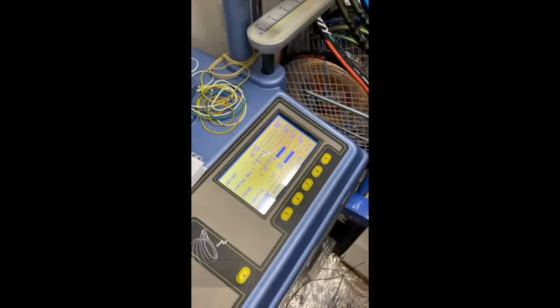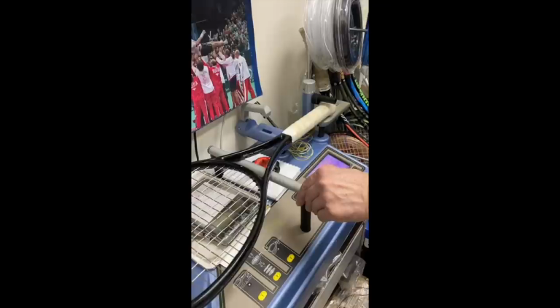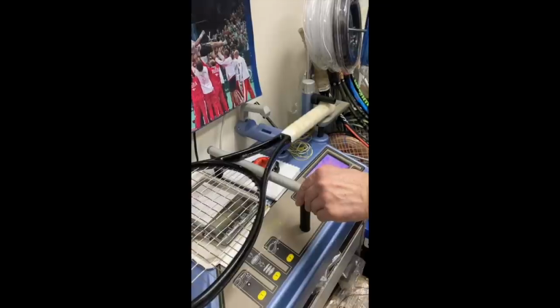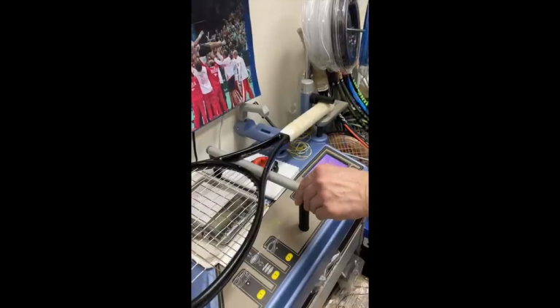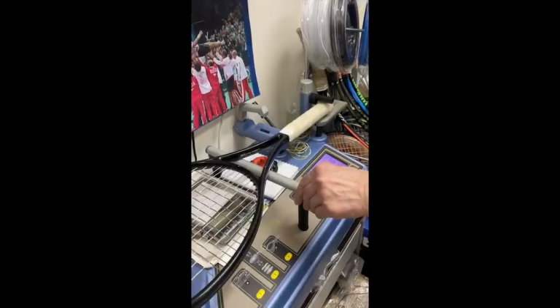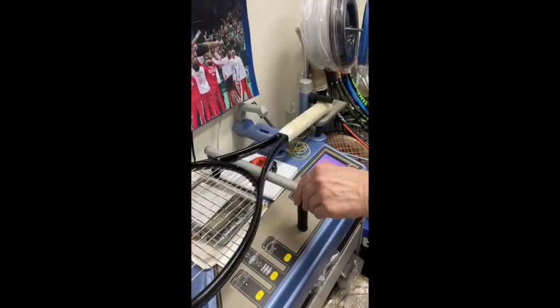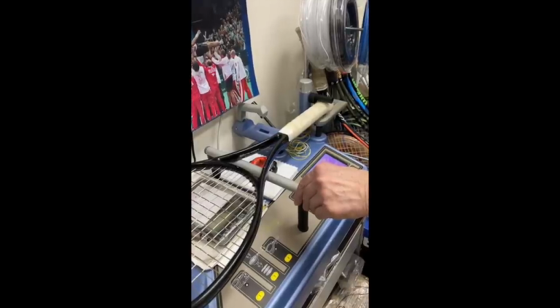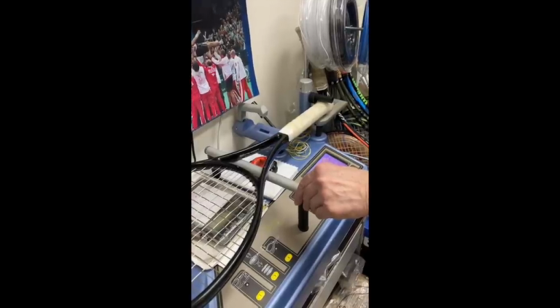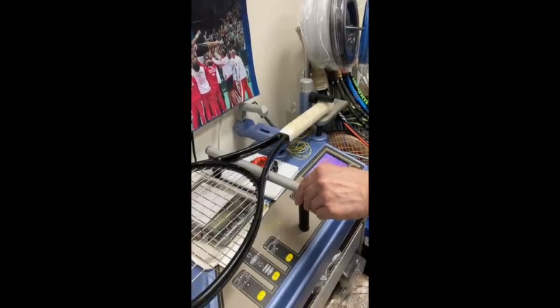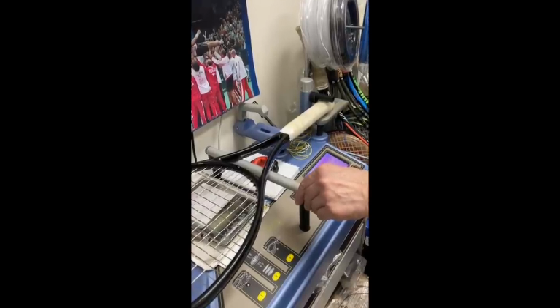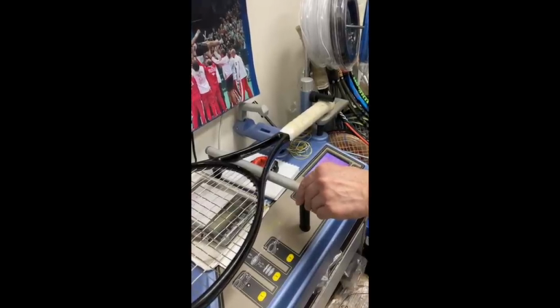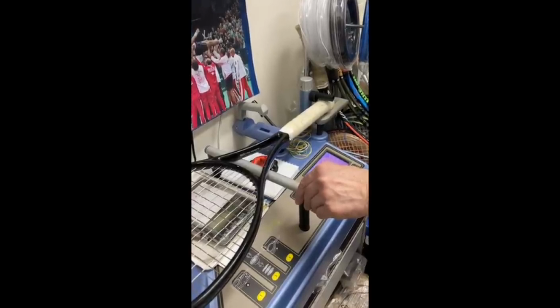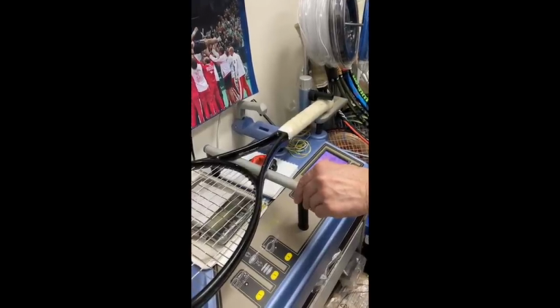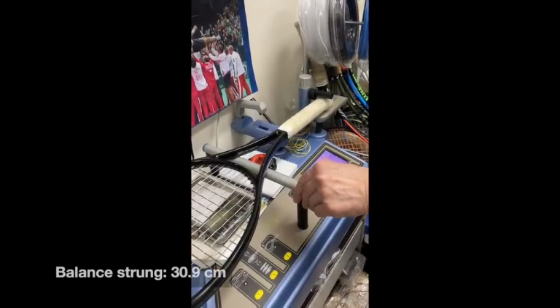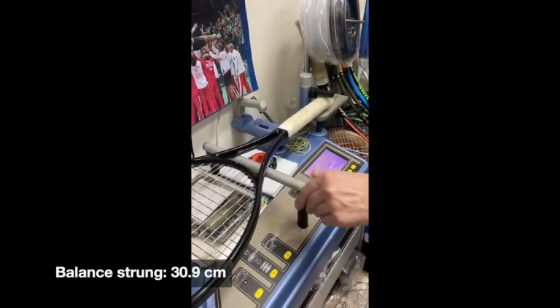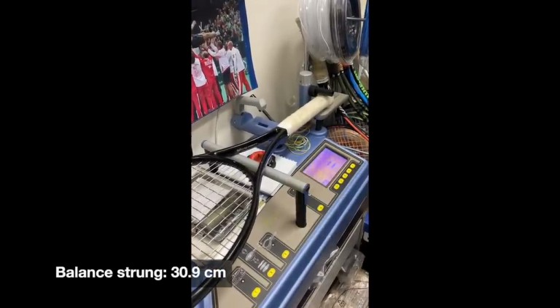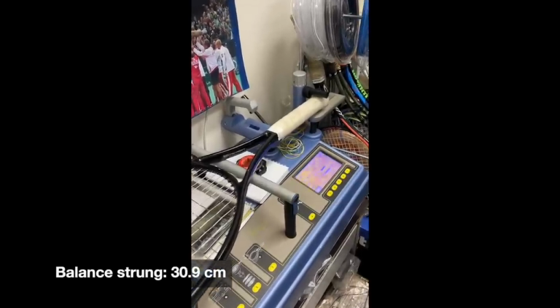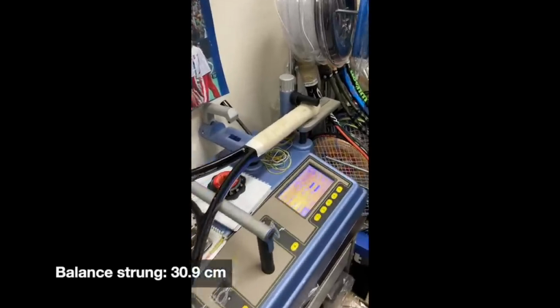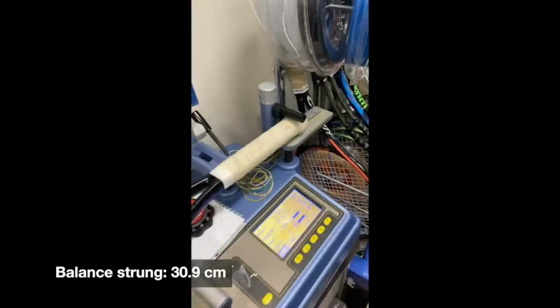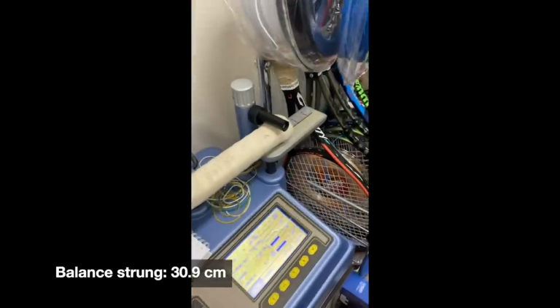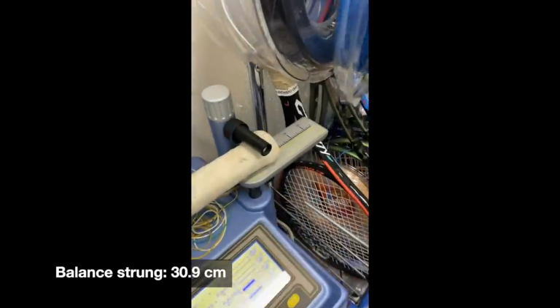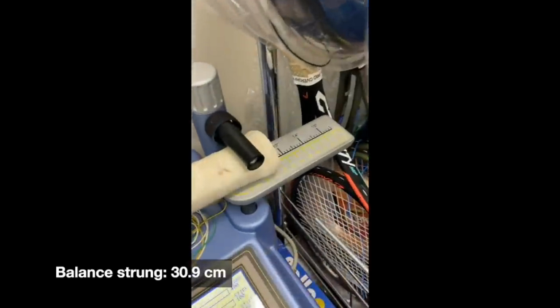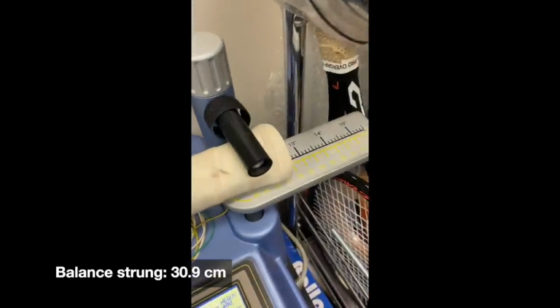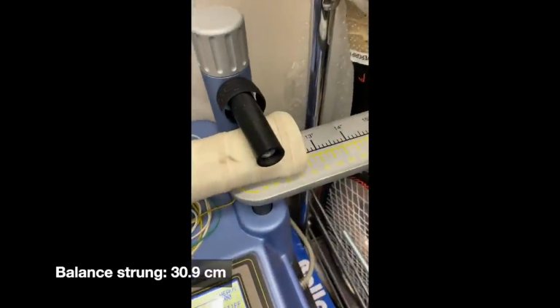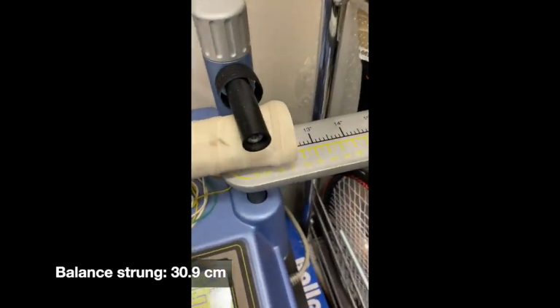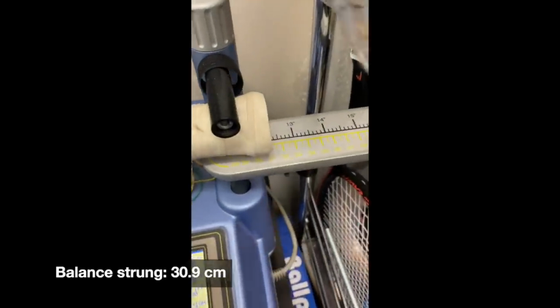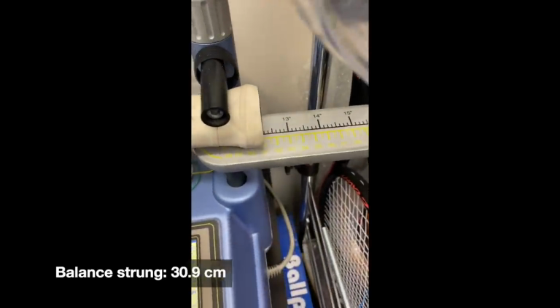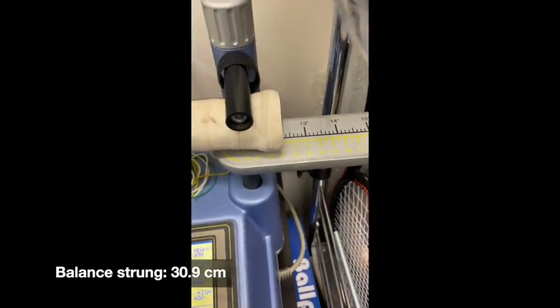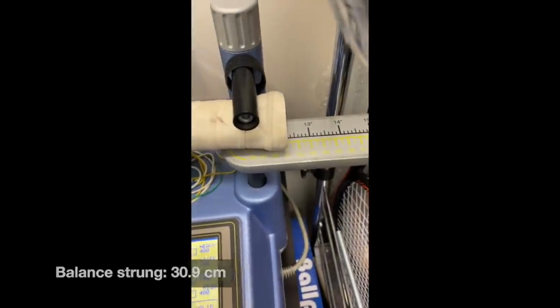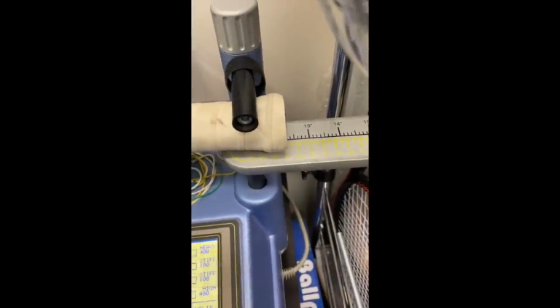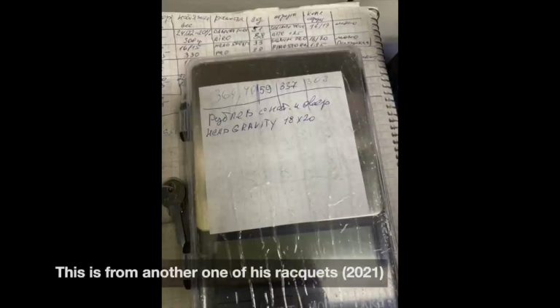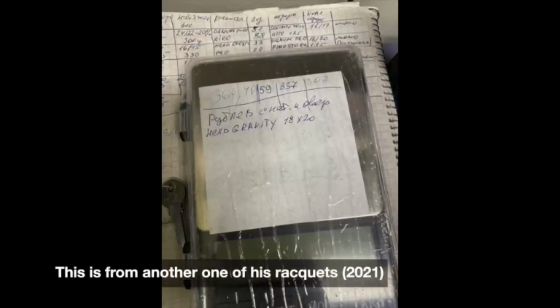Then he also checked the balance, and that's also something I could have guessed because of the 6195 balance. It's 31 centimeters, so quite headlight for a racket.